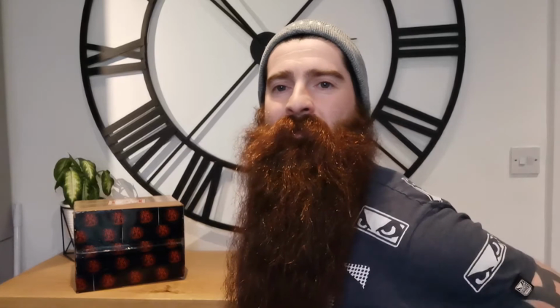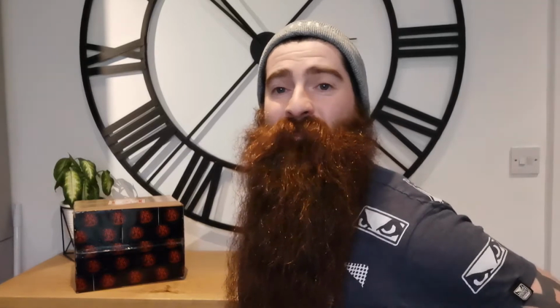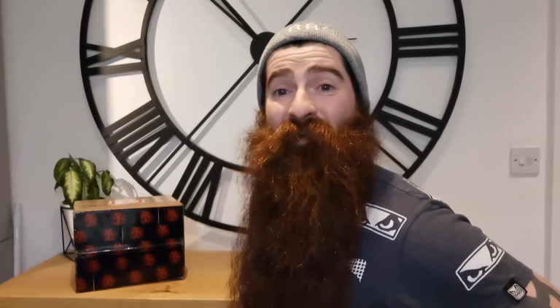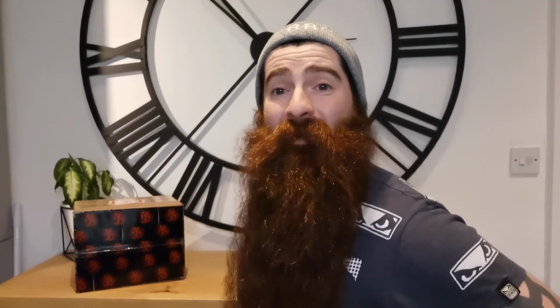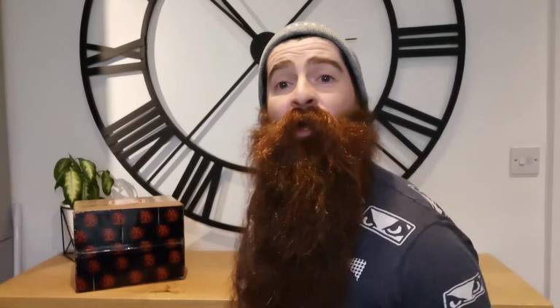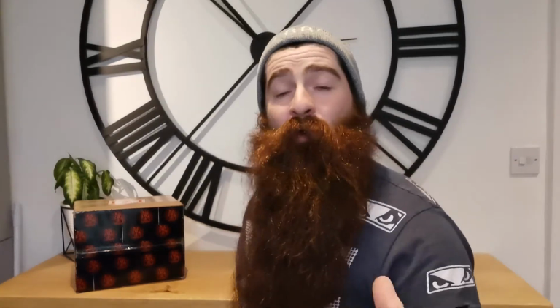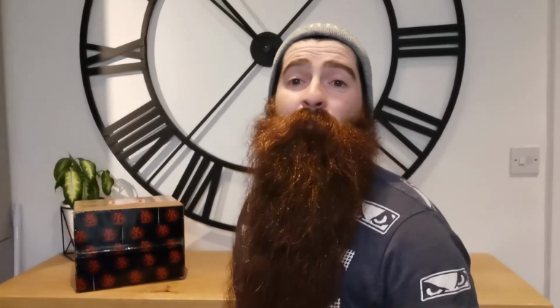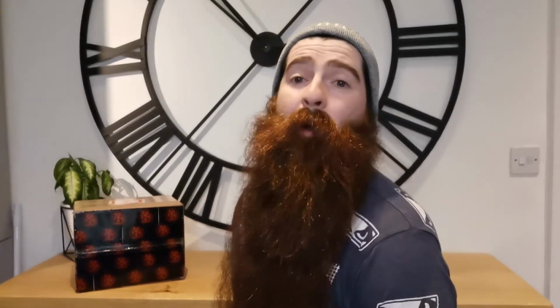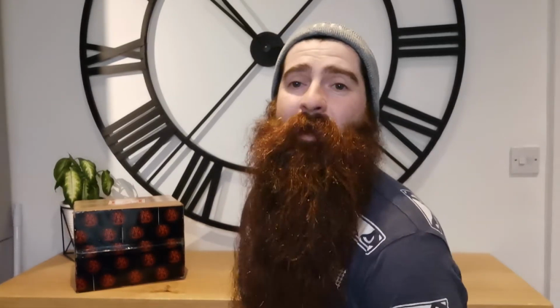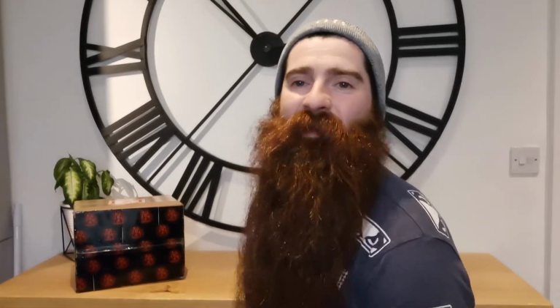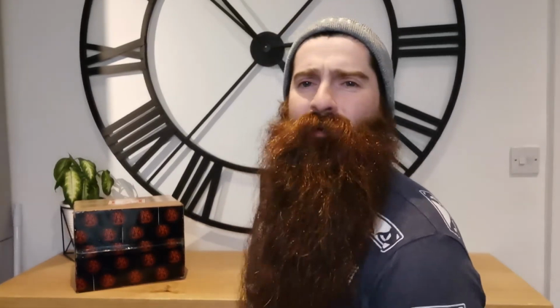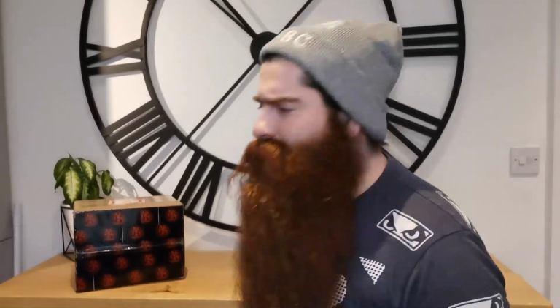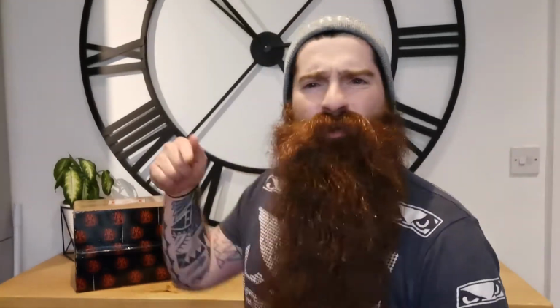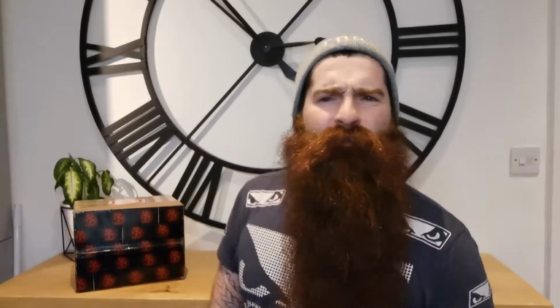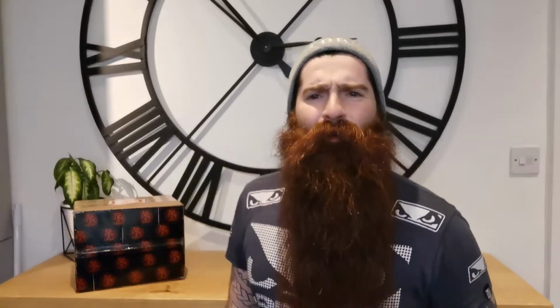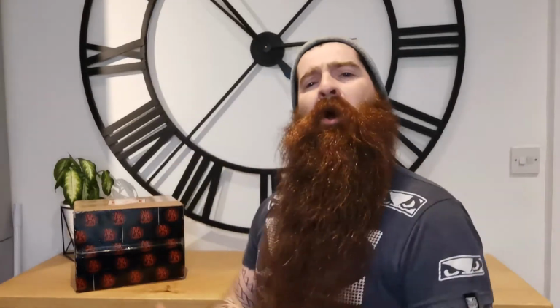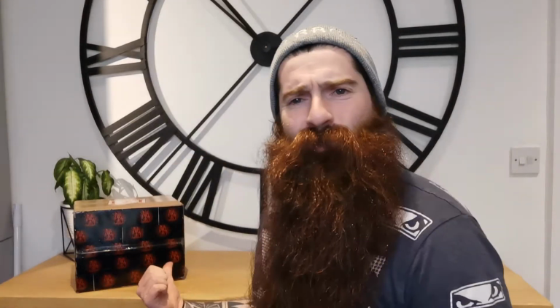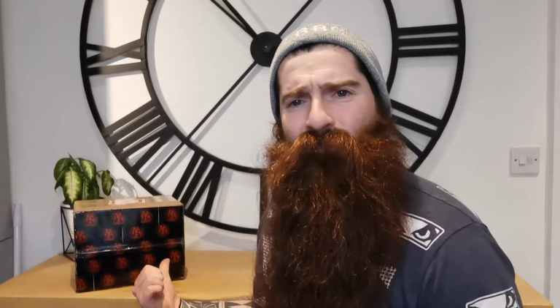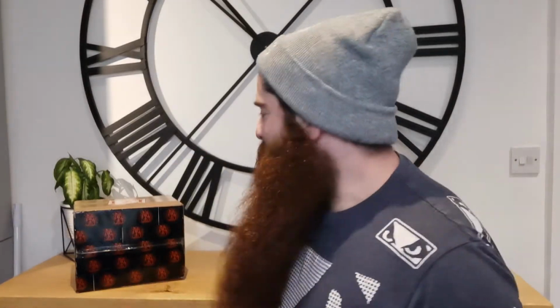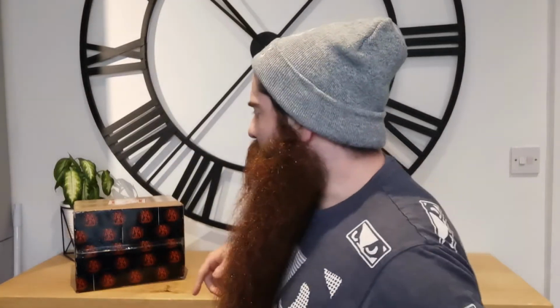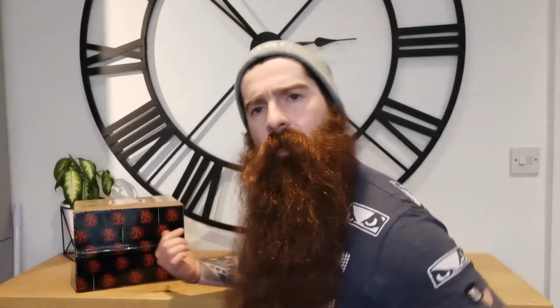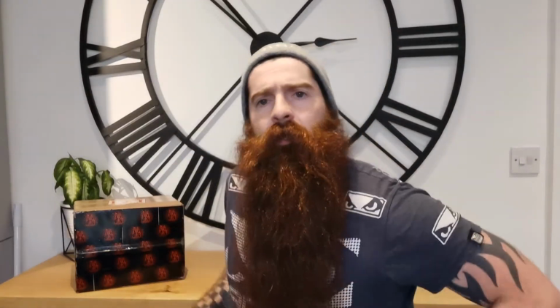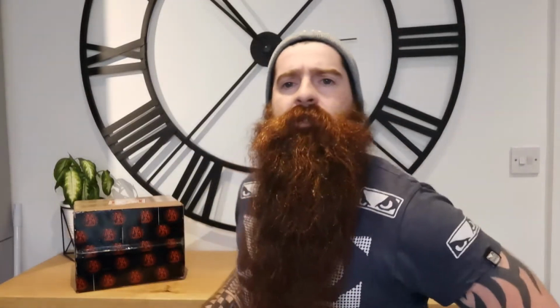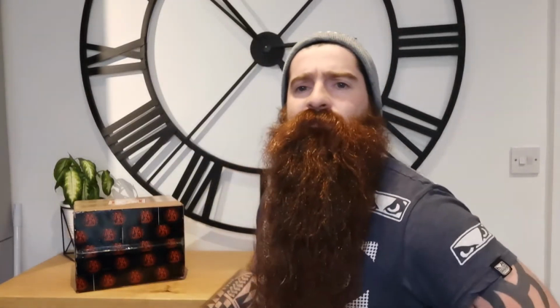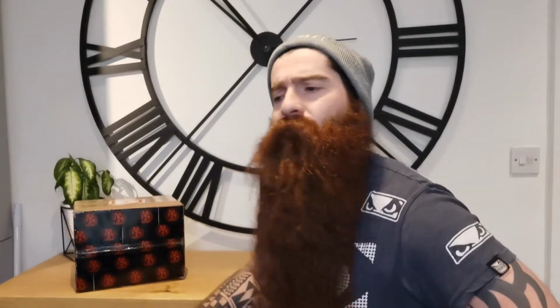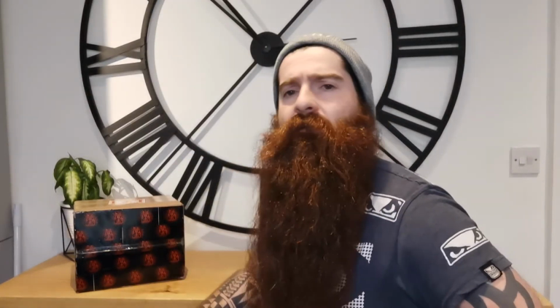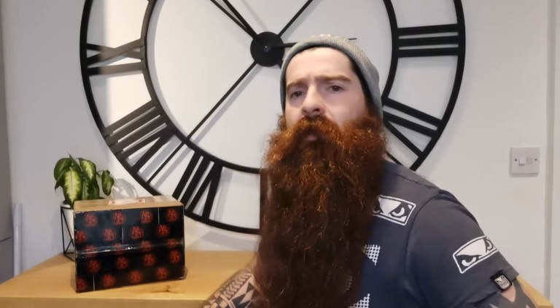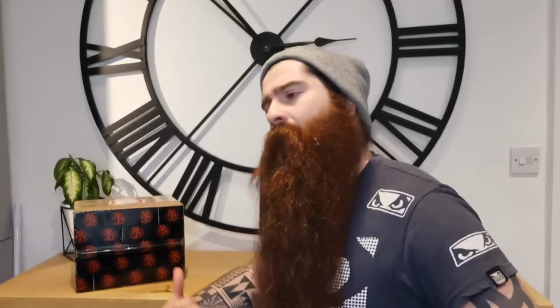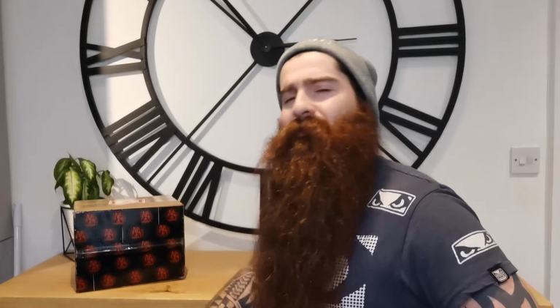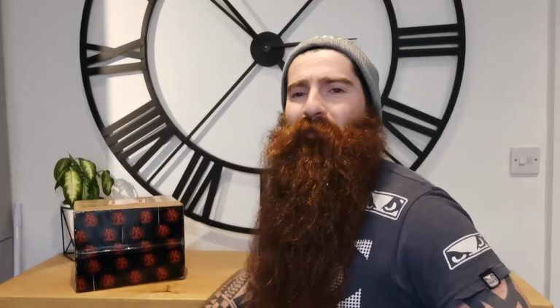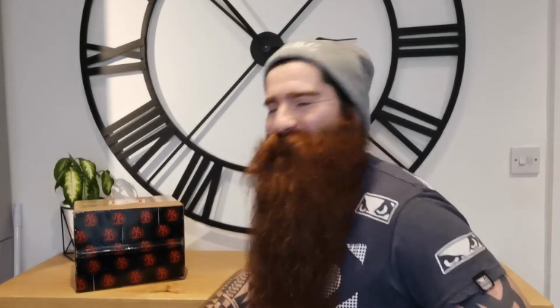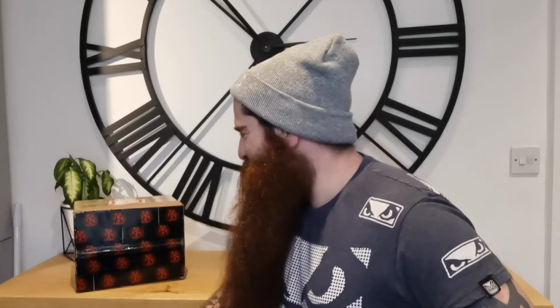Hey everyone, welcome back to another beer meal video. You know I love a good unboxing, so I've got another one for you. Took myself off to America, got myself some craft beer.